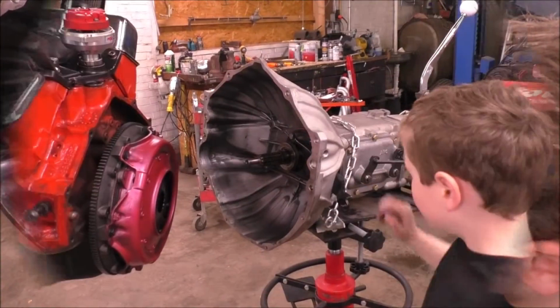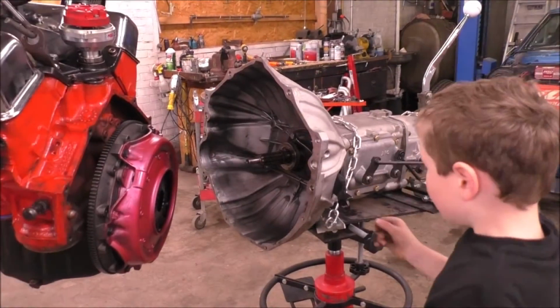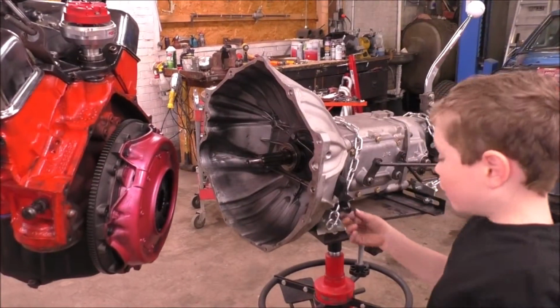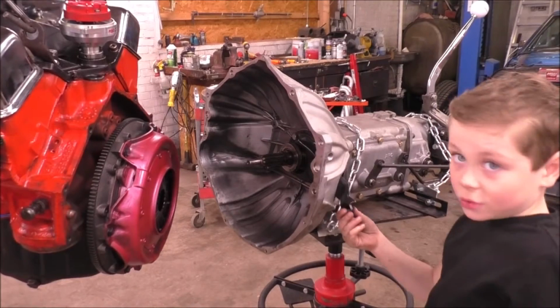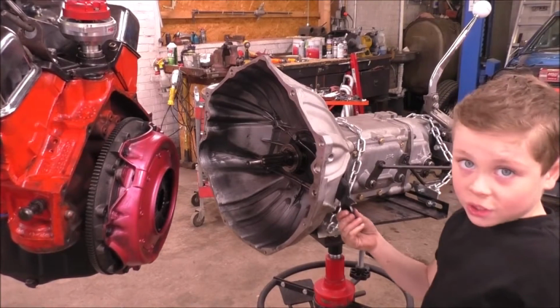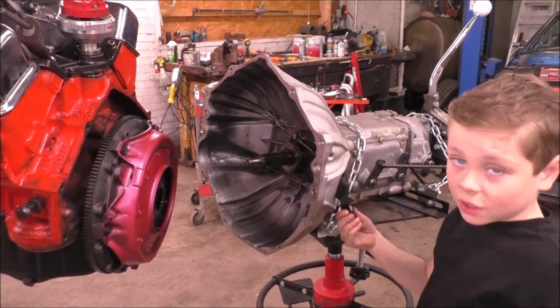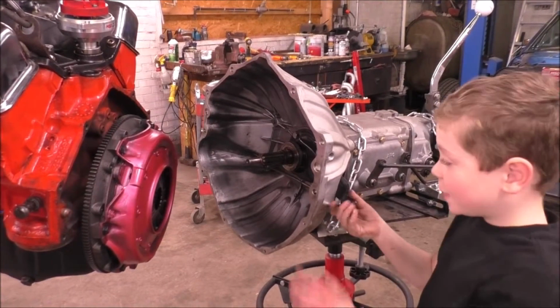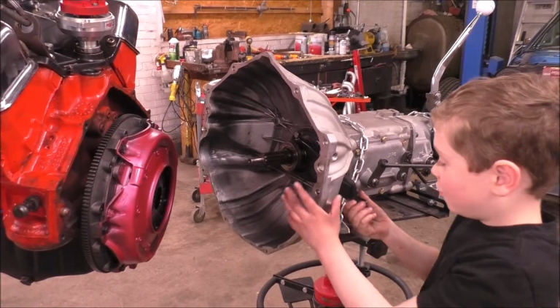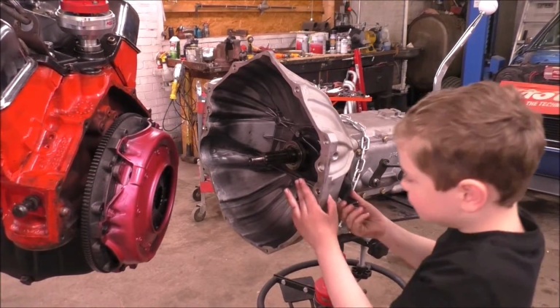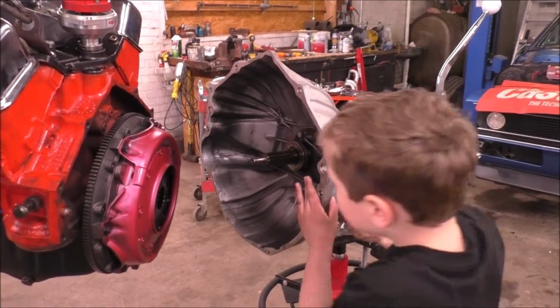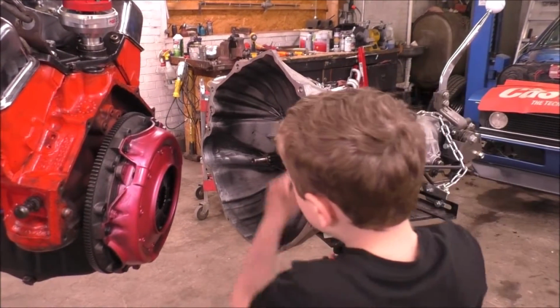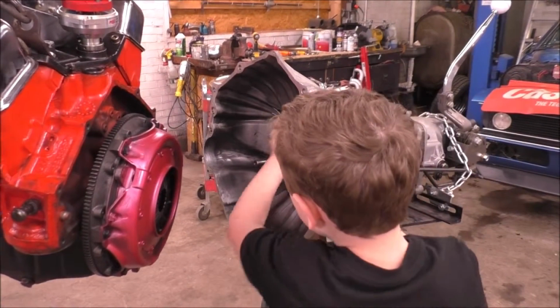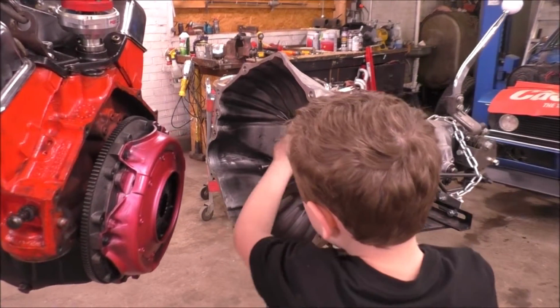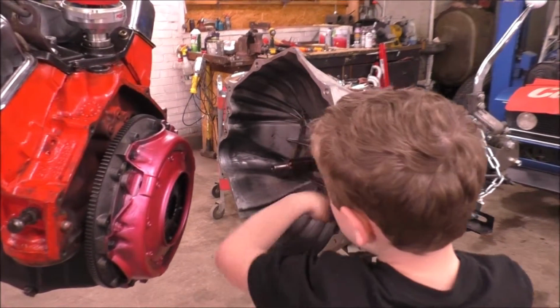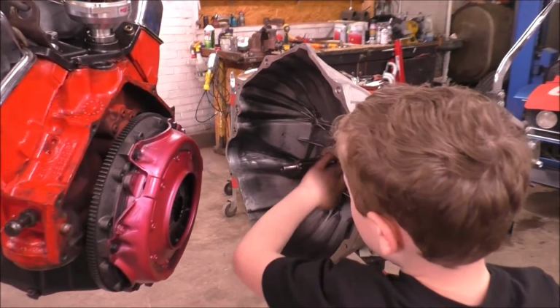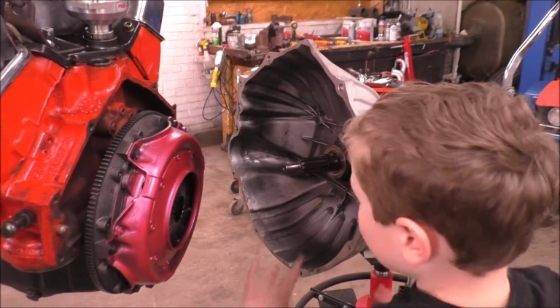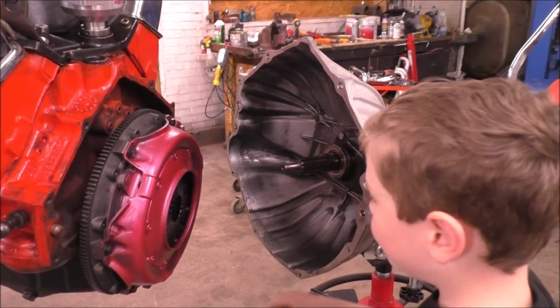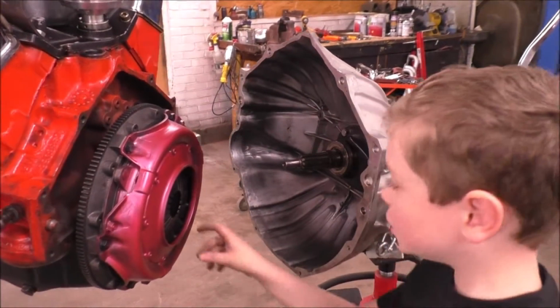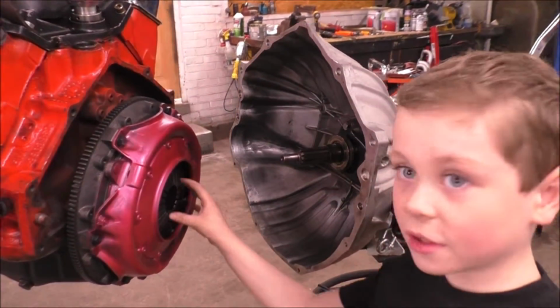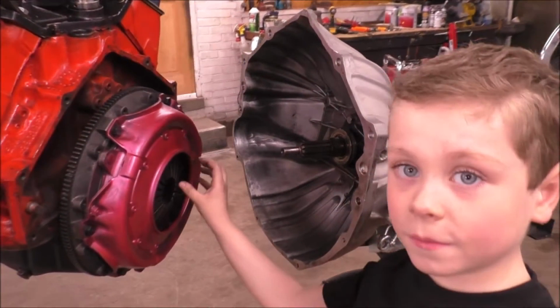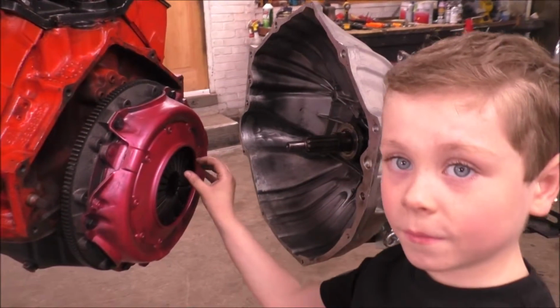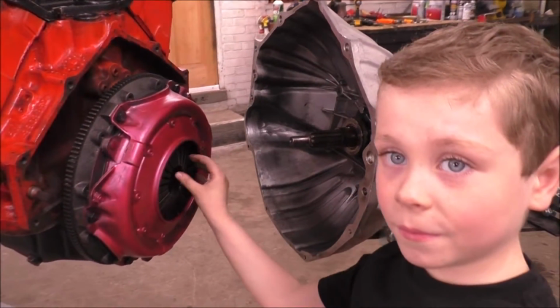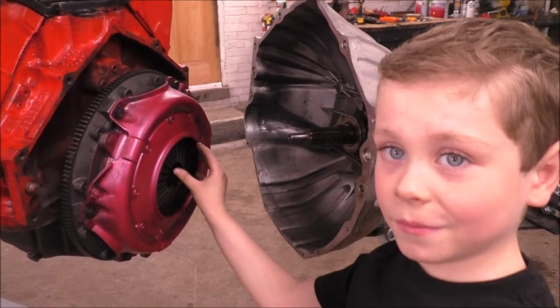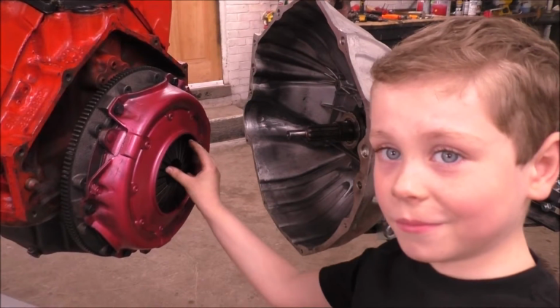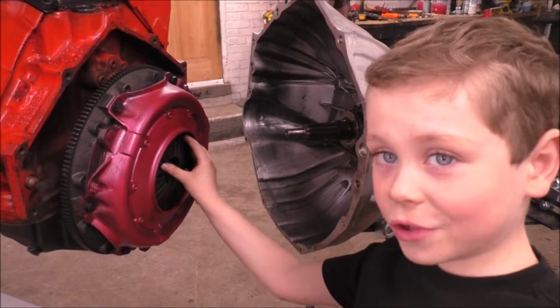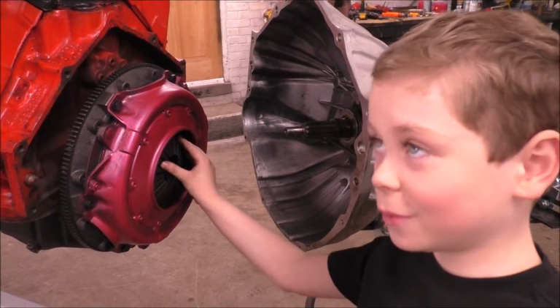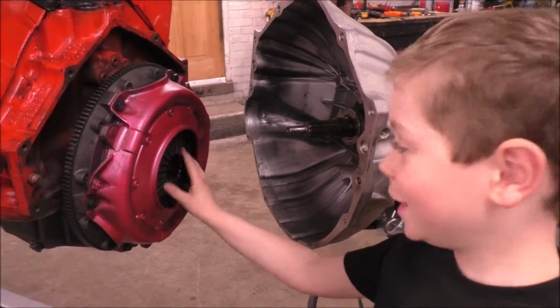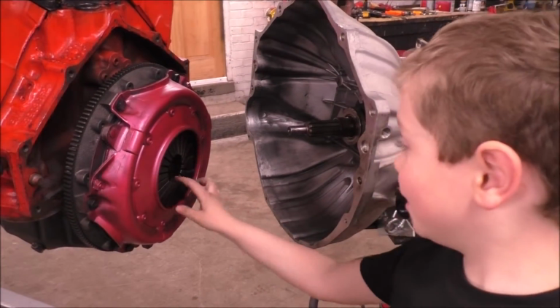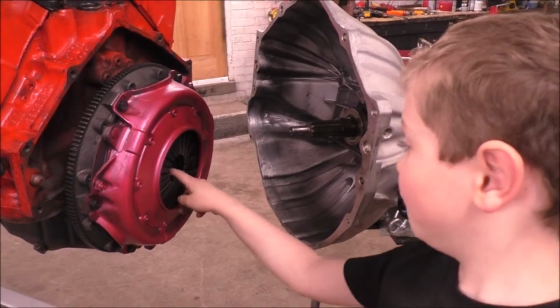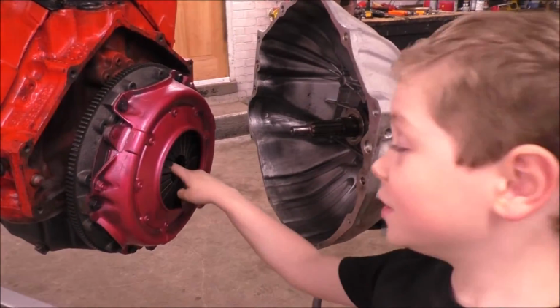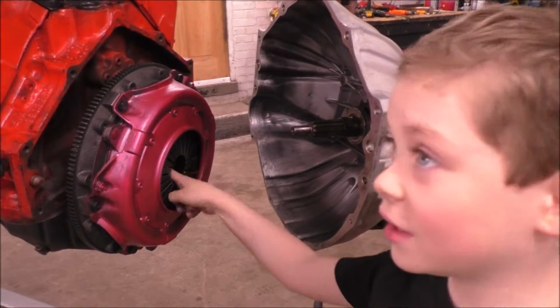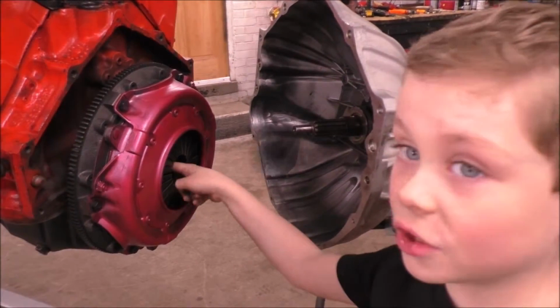When you push the clutch pedal, the bearing pushes the pressure plate and frees the clutch.